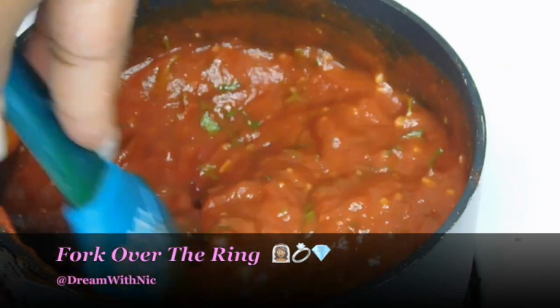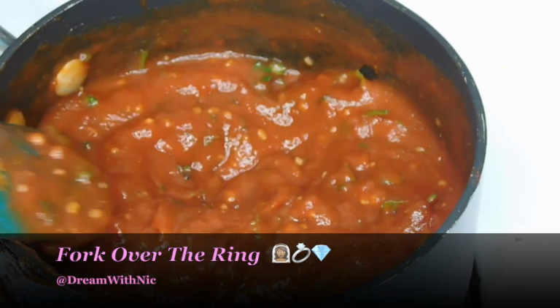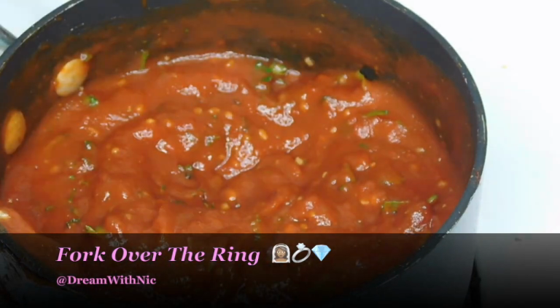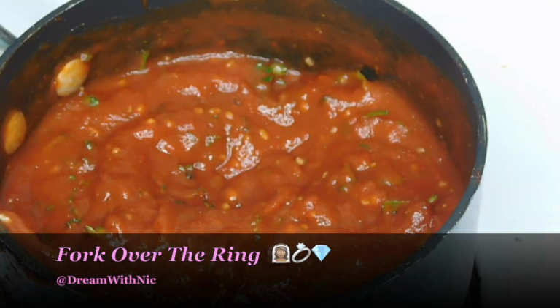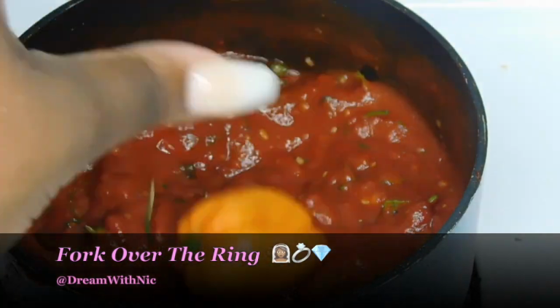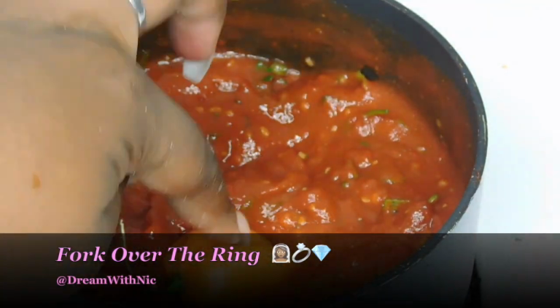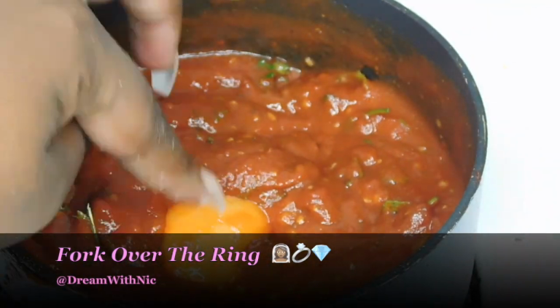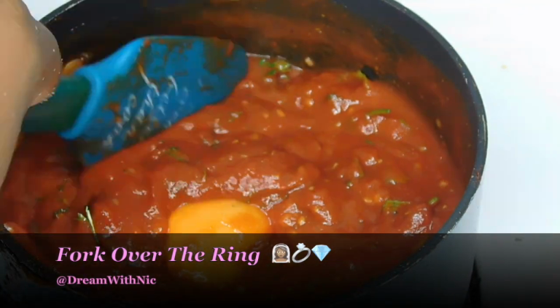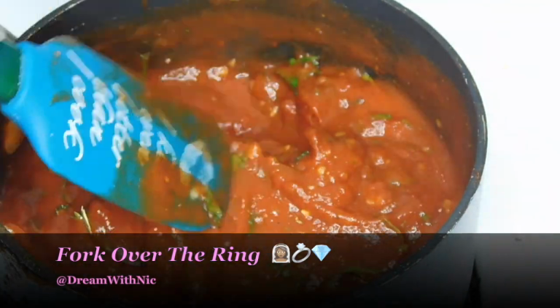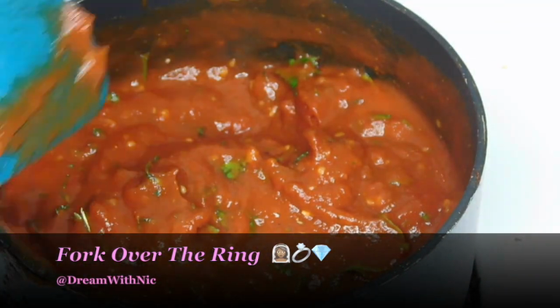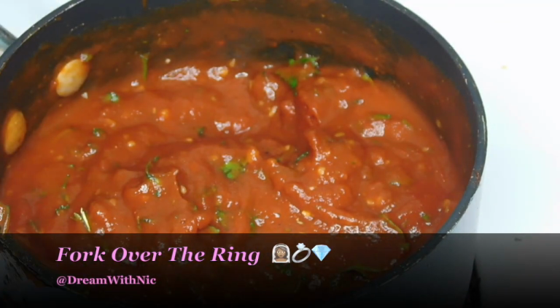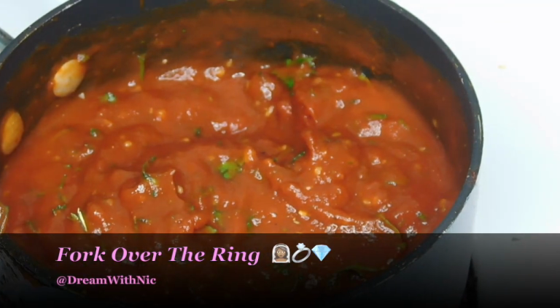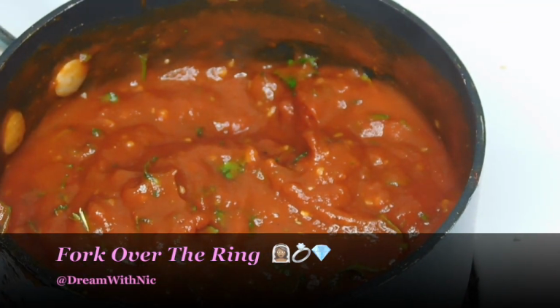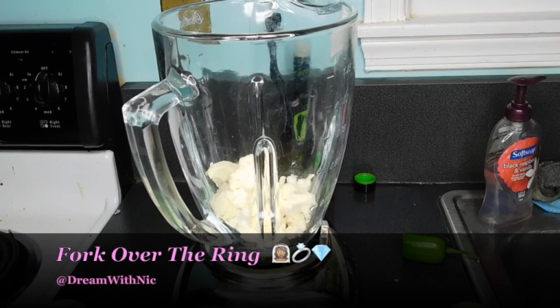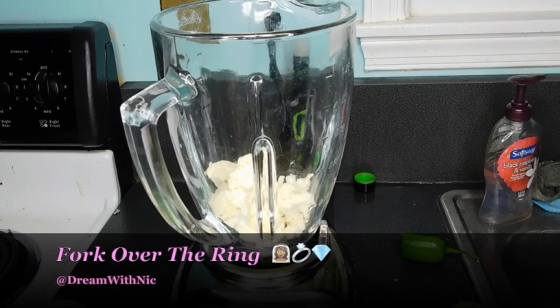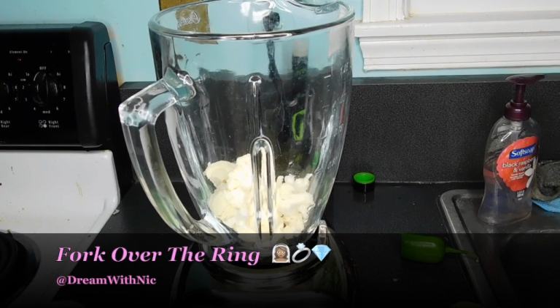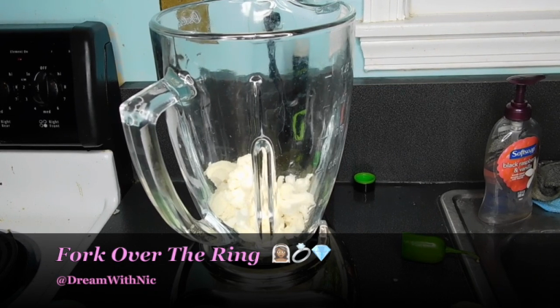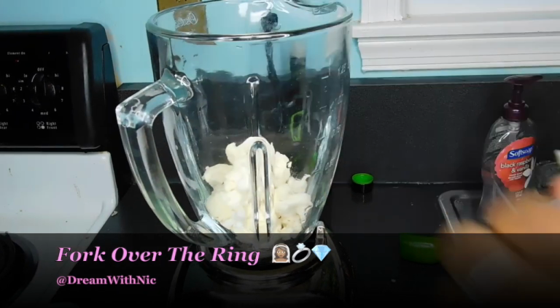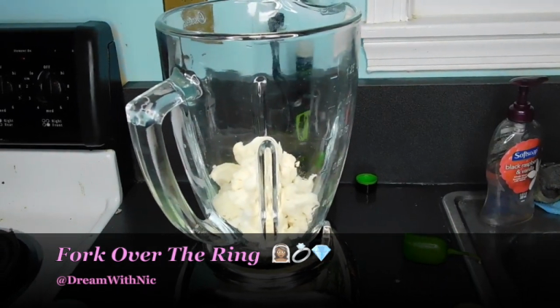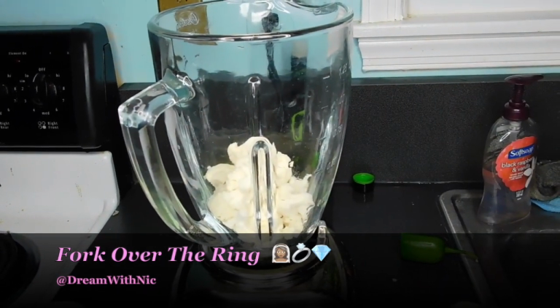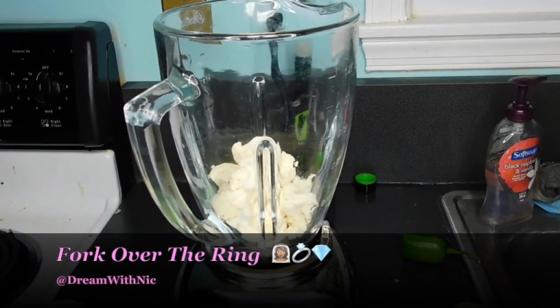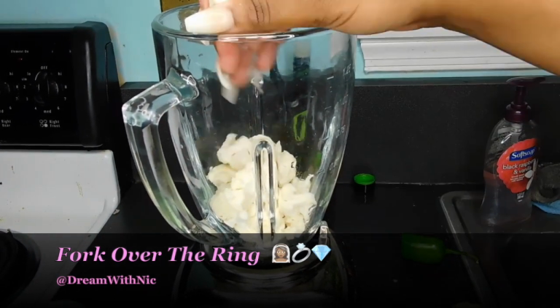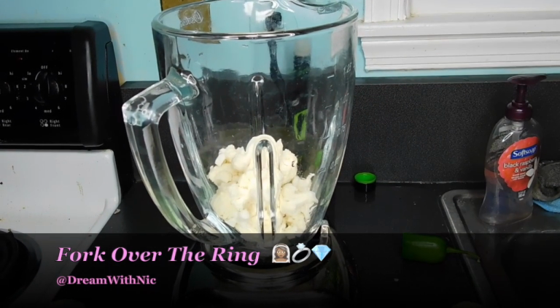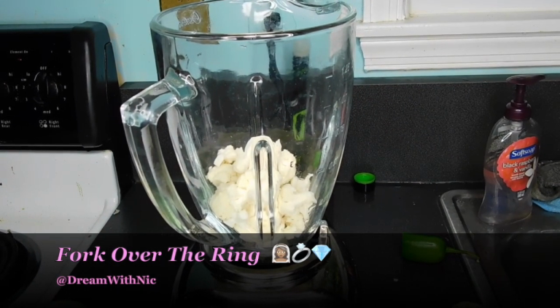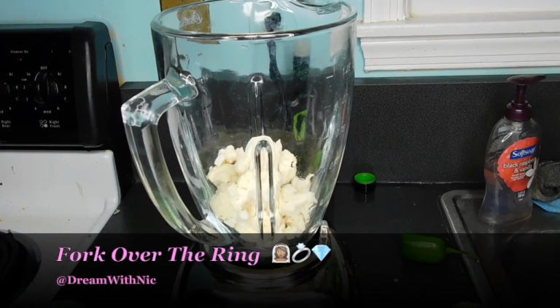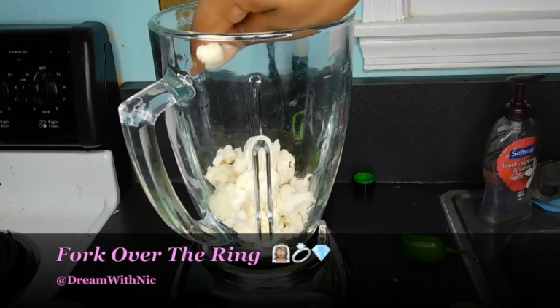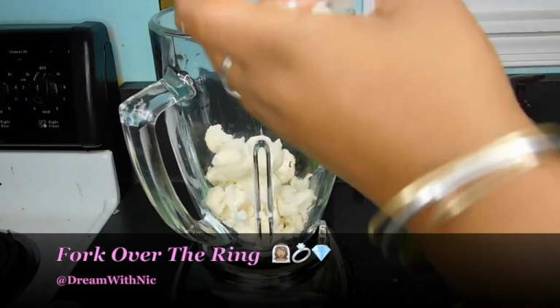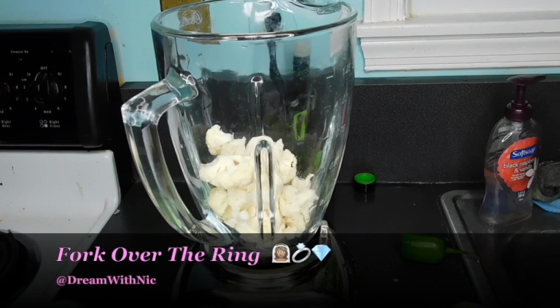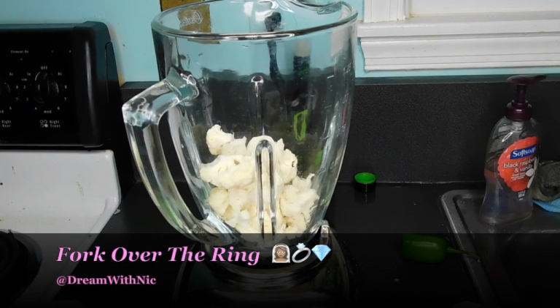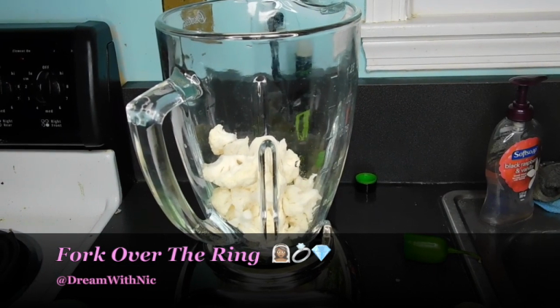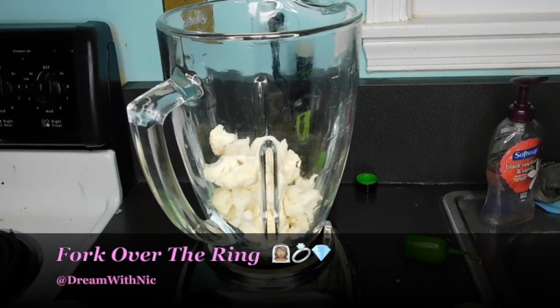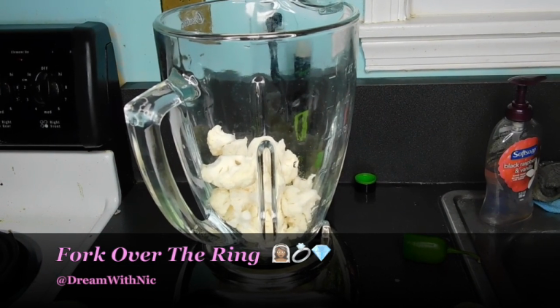I will definitely tag that video, but sis, I'm not about to write this down every time for y'all. Next part is where we're going to start, which is the most important part — actually prepping our cauliflower for our pizza crust.